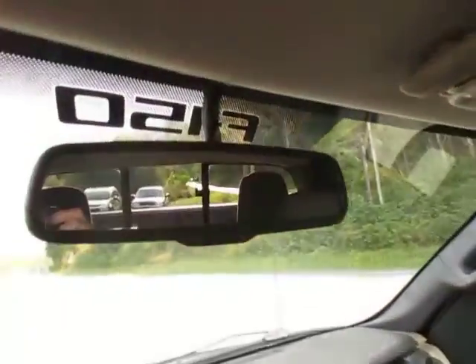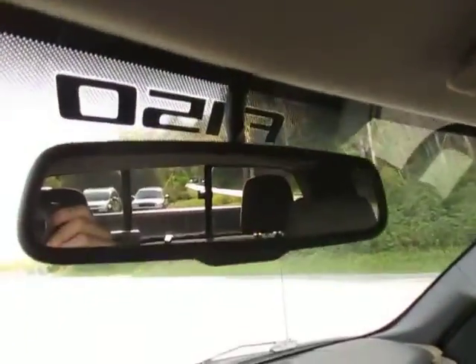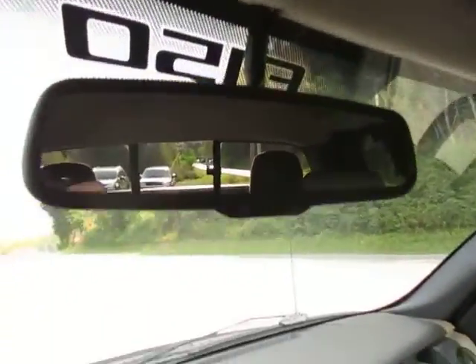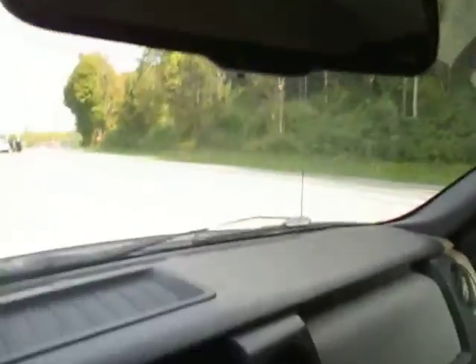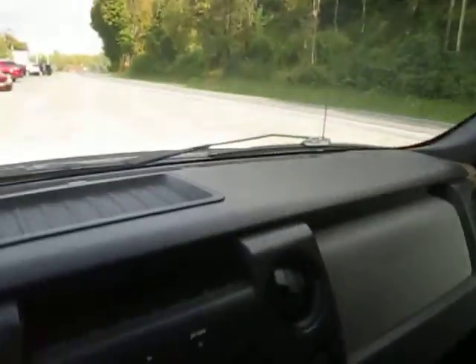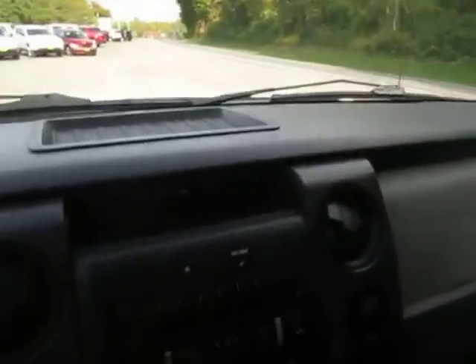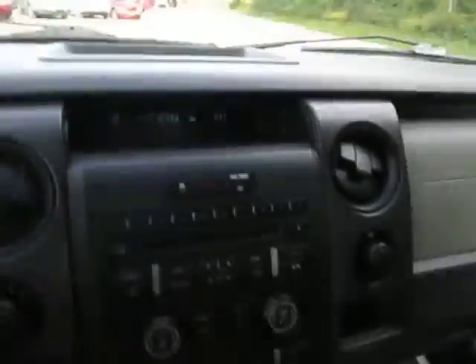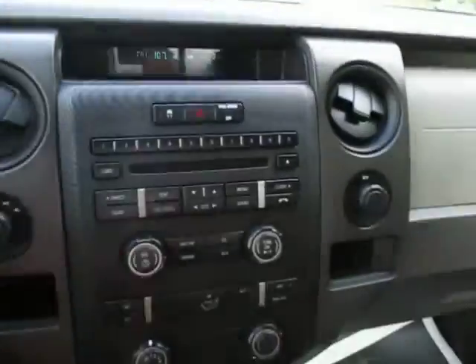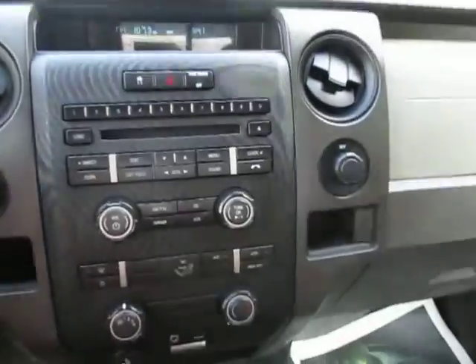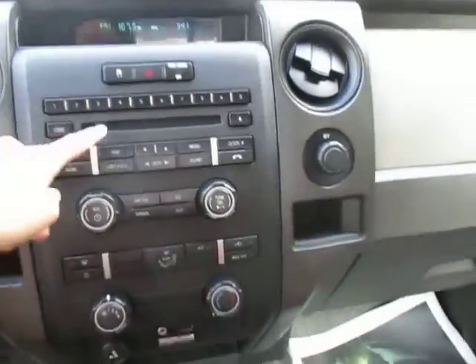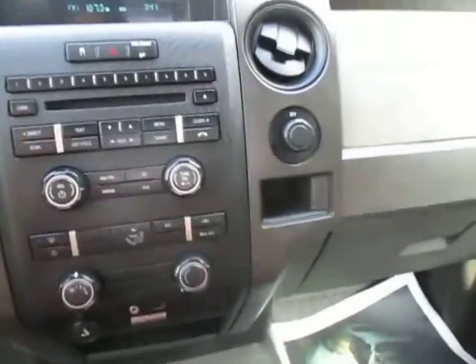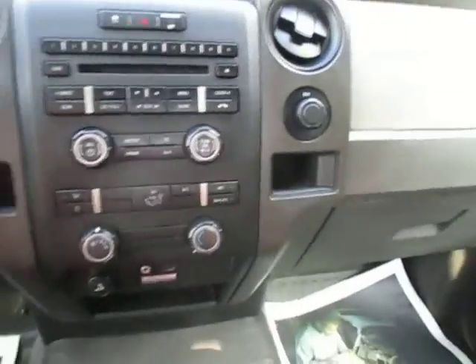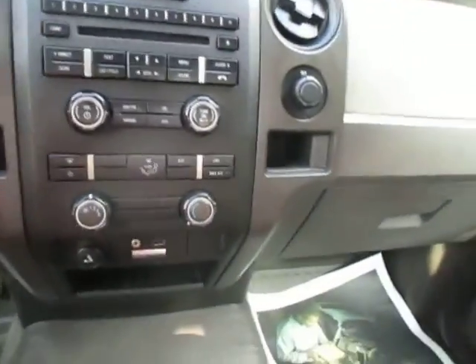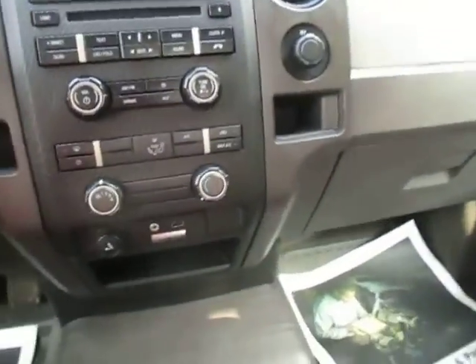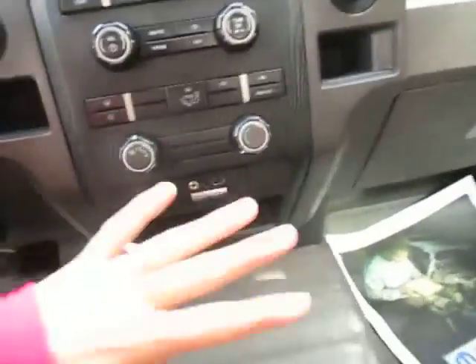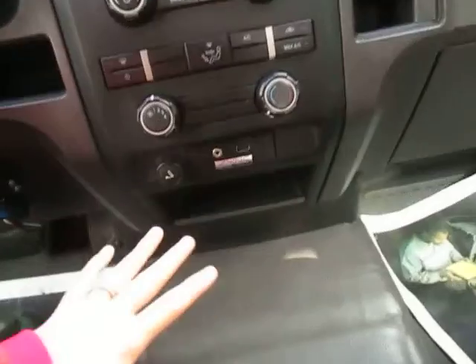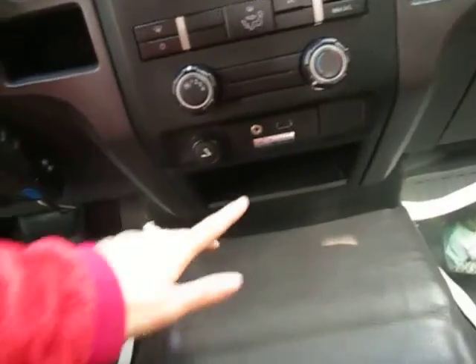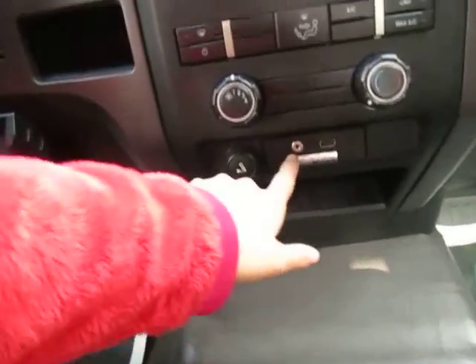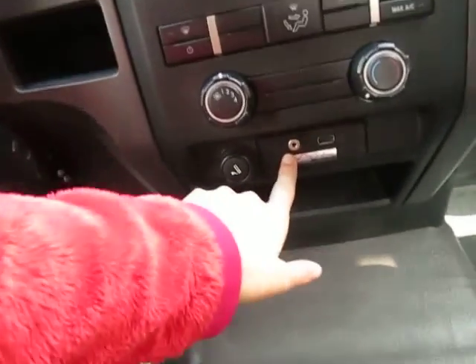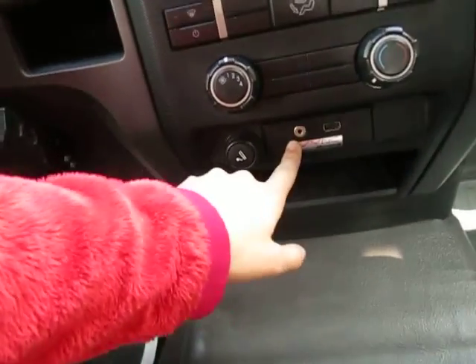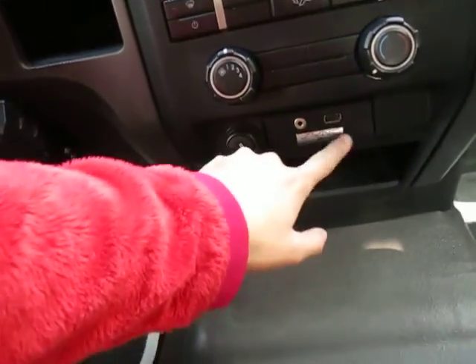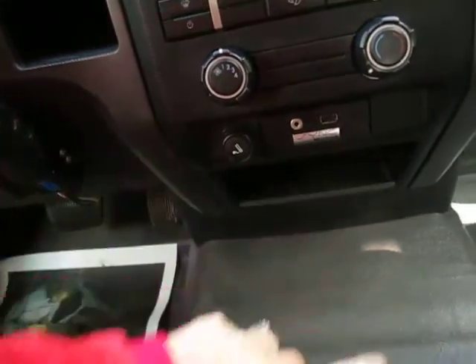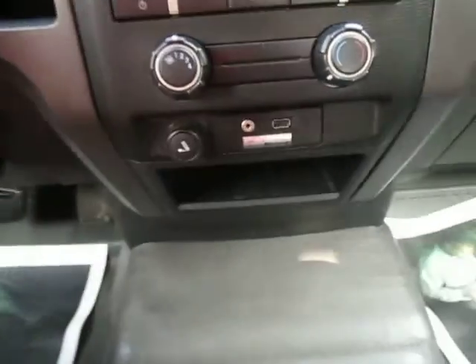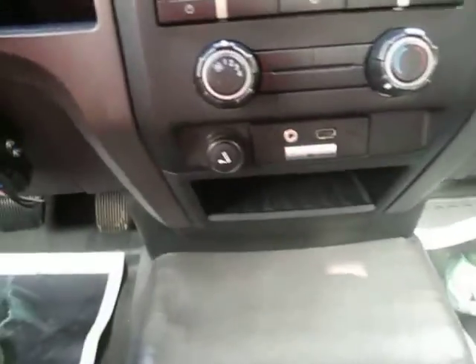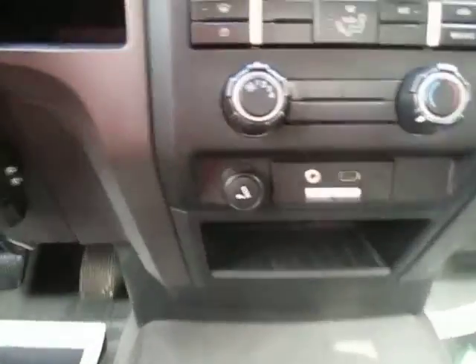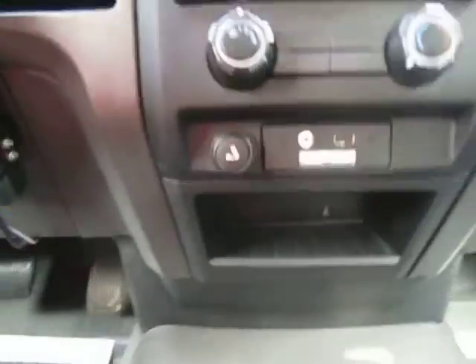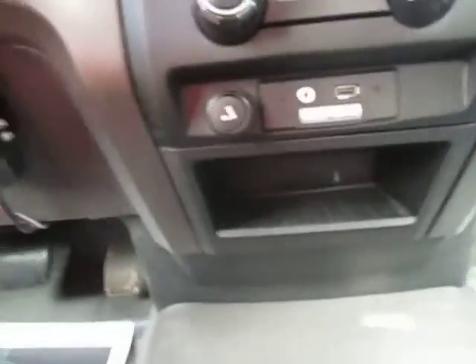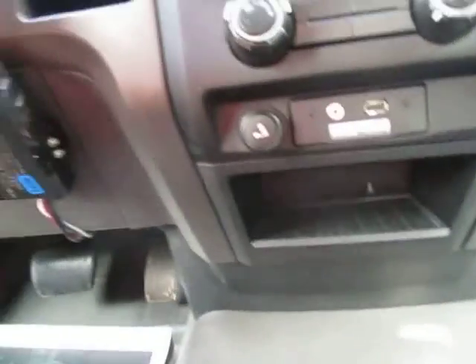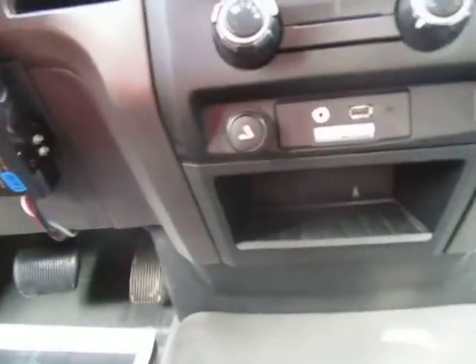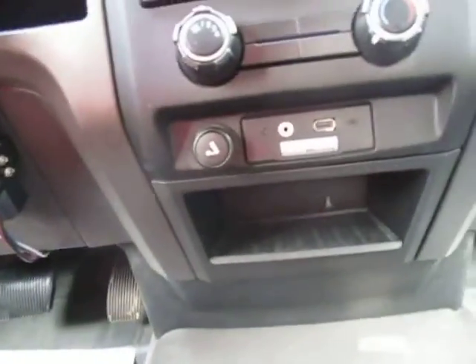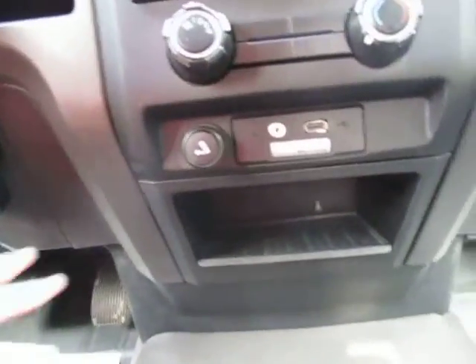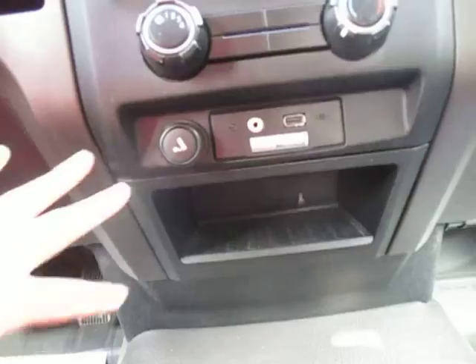Overhead is your rear view mirror. AM/FM radio, CD player, and all your temperature controls. You've got an auxiliary and USB plug to connect your iPod, MP3 player, or cell phone.